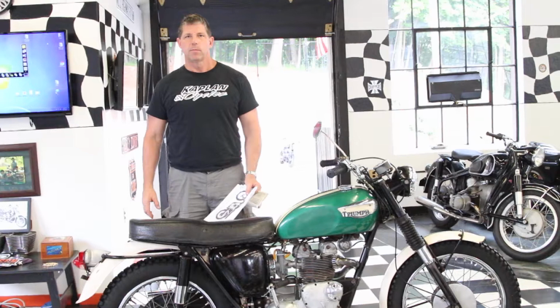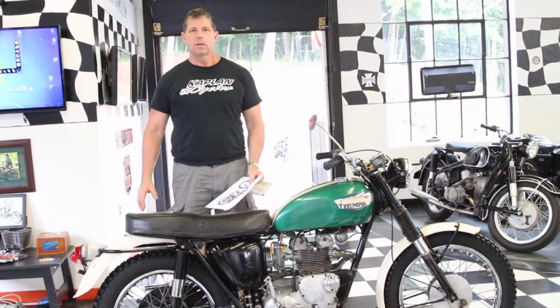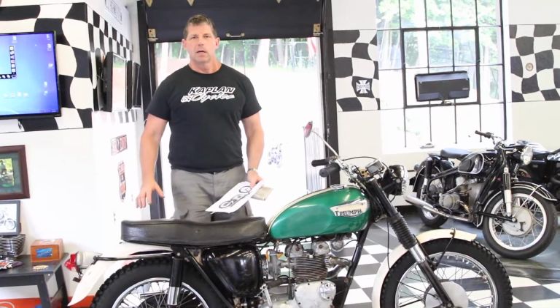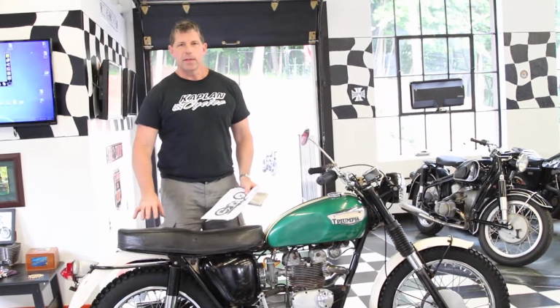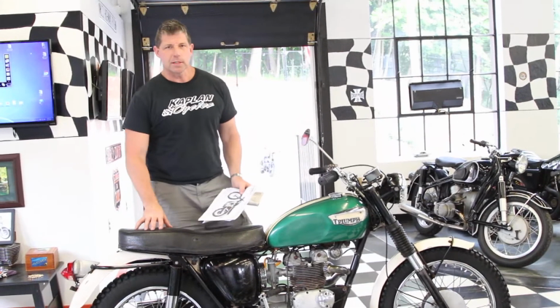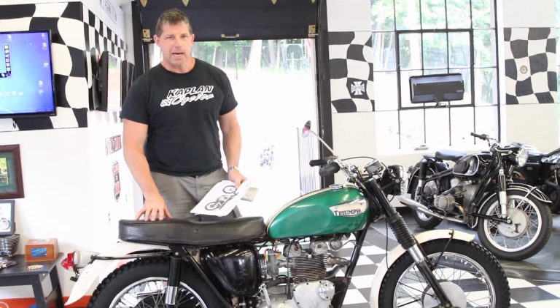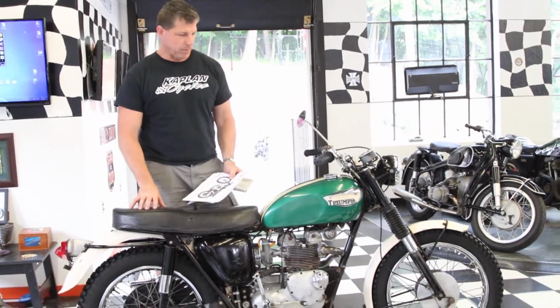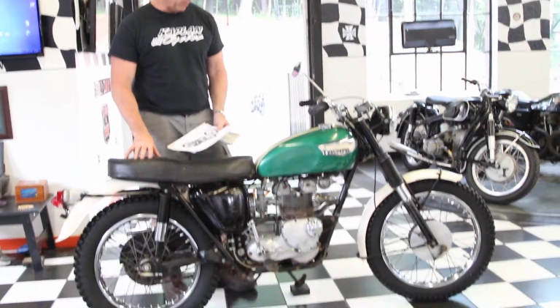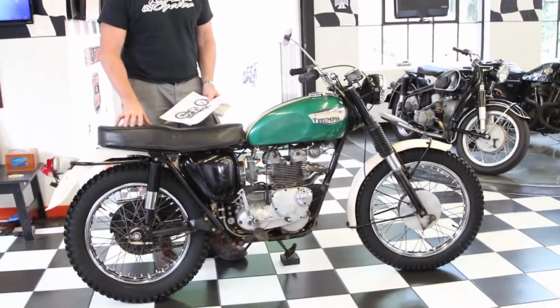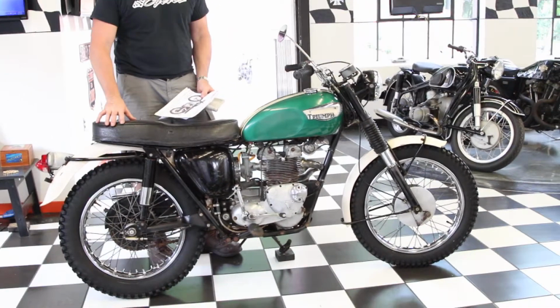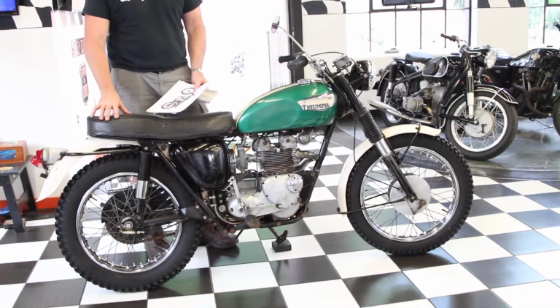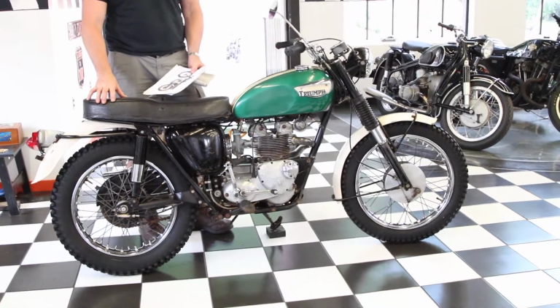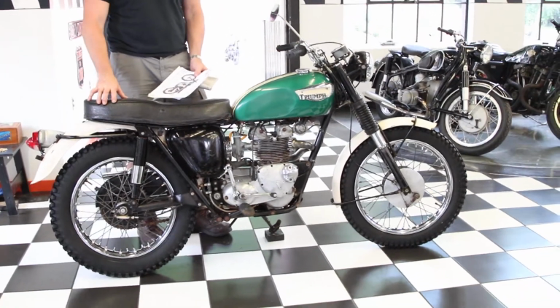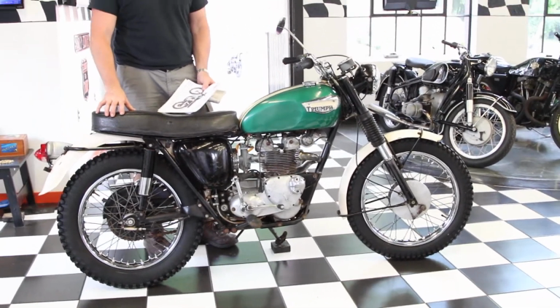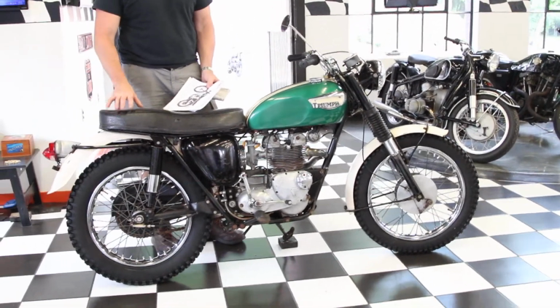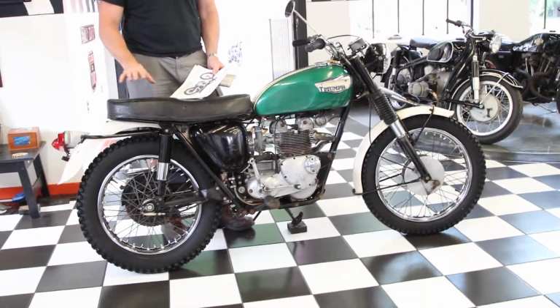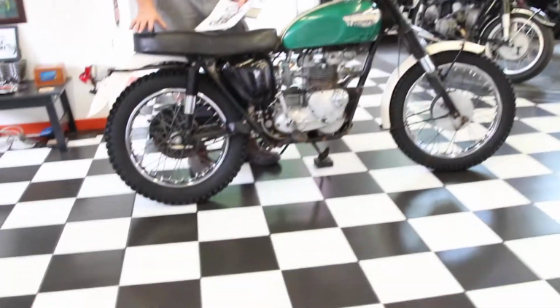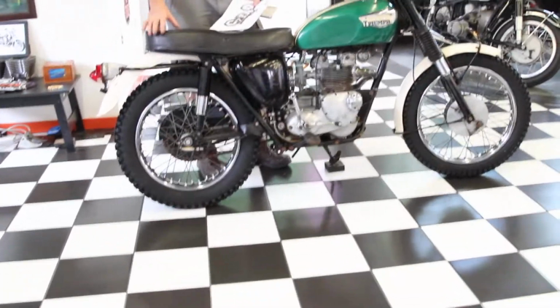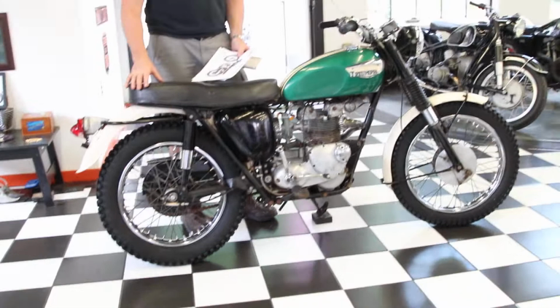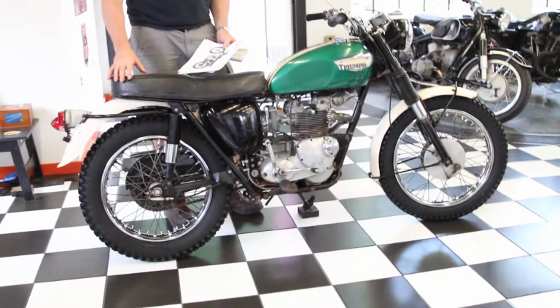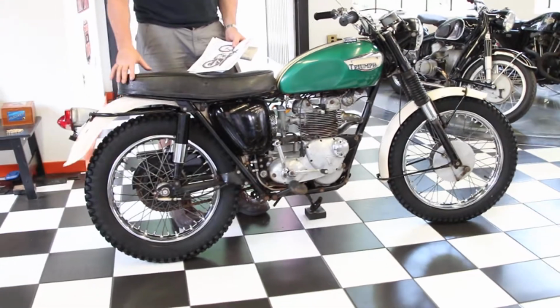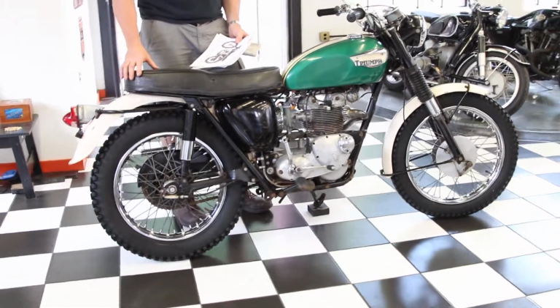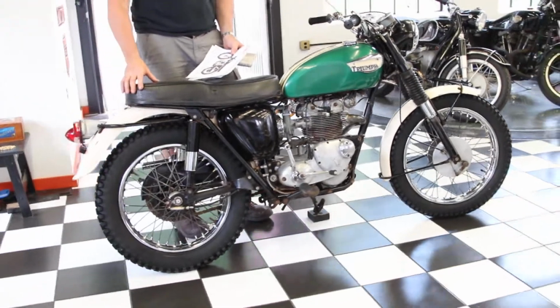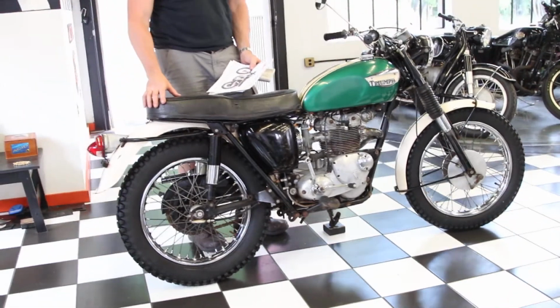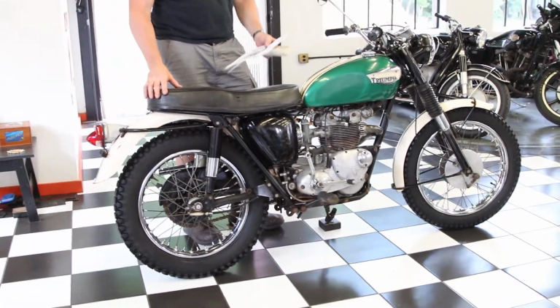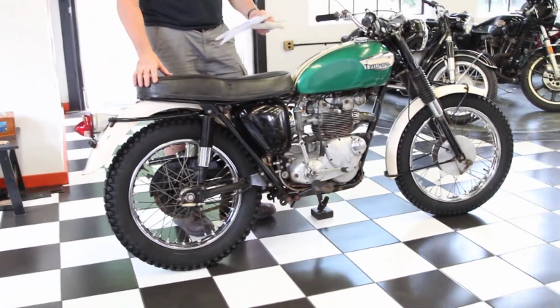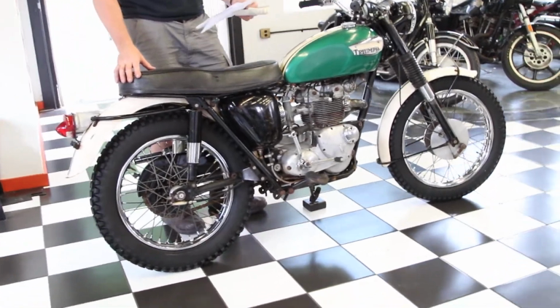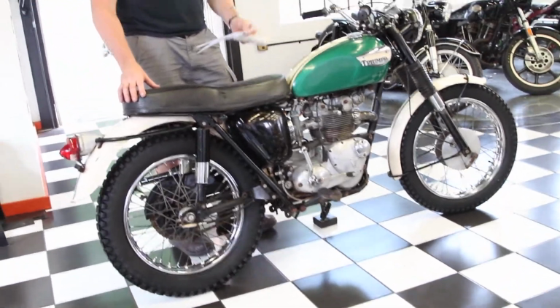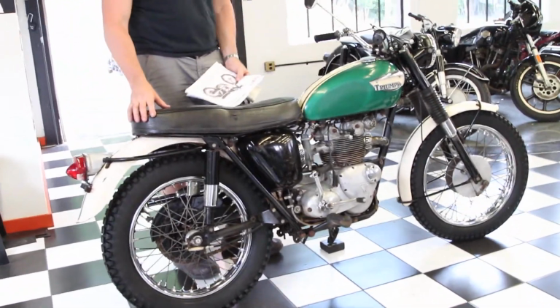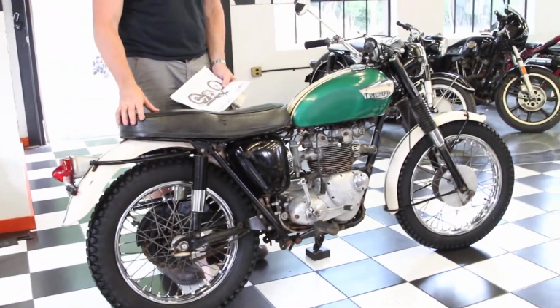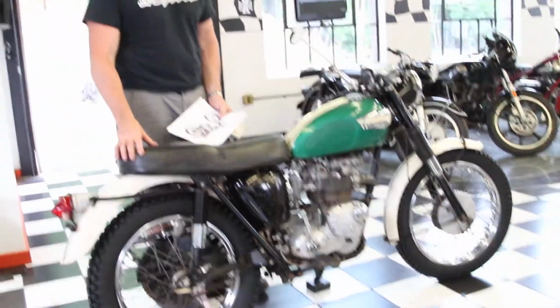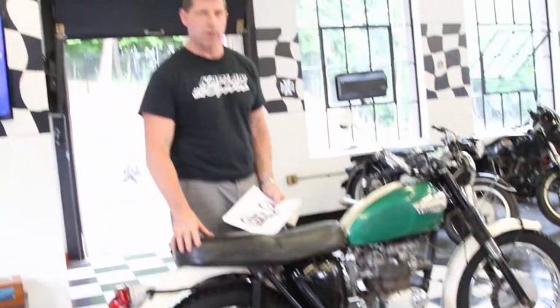Hi, this is Ken Kauffman from the New England Motorcycle Museum, and today I have this extremely rare 1966 Triumph Competition Tiger 500.